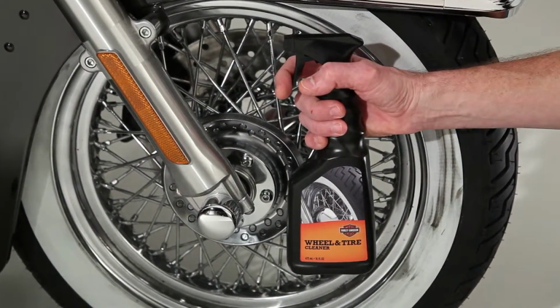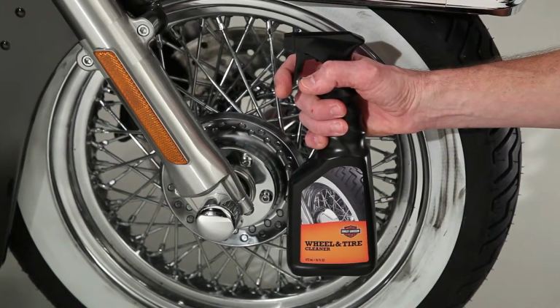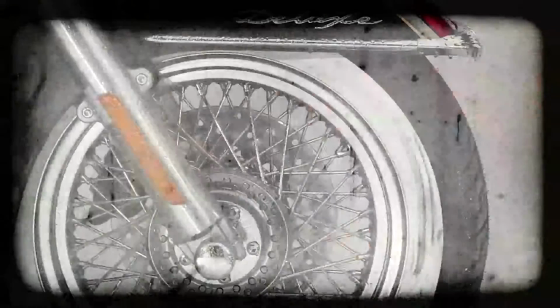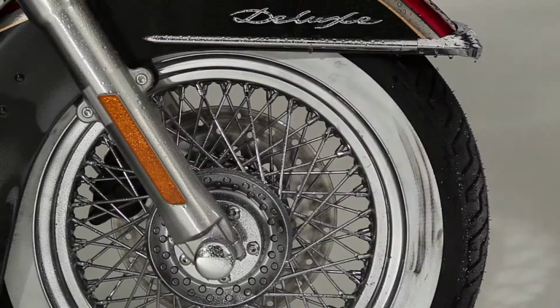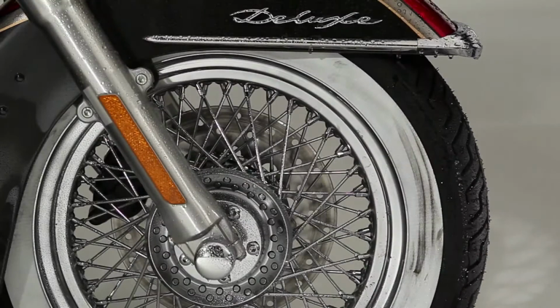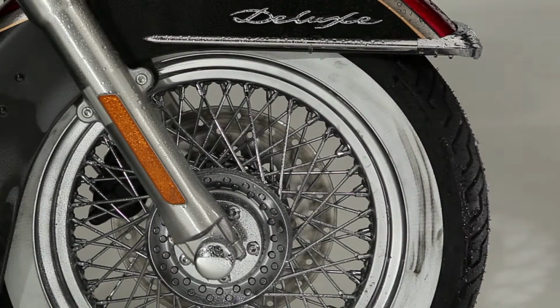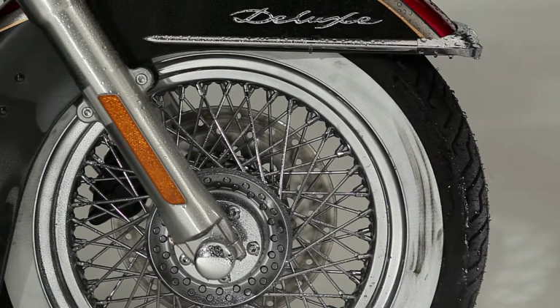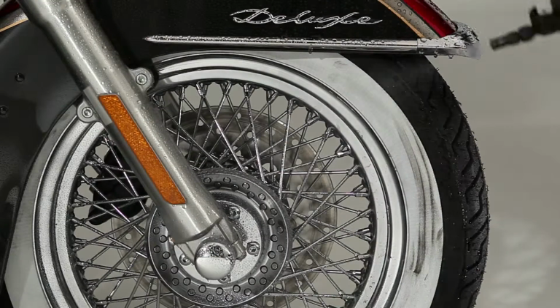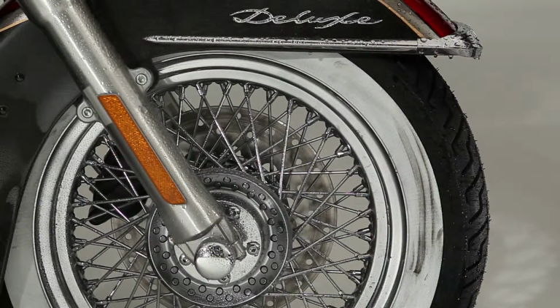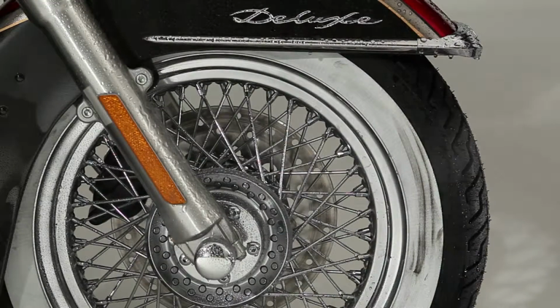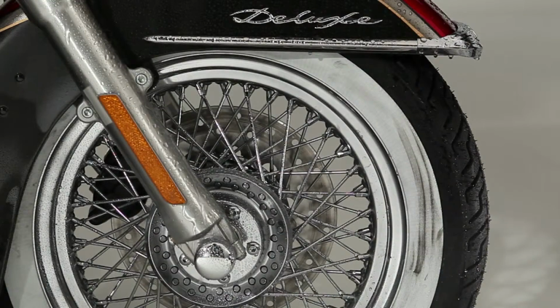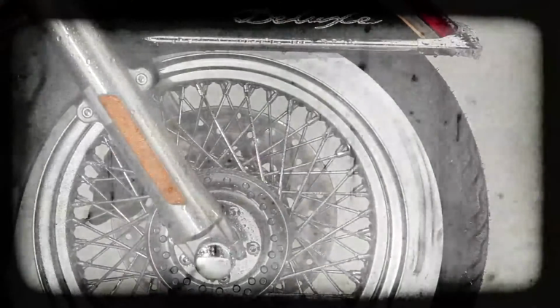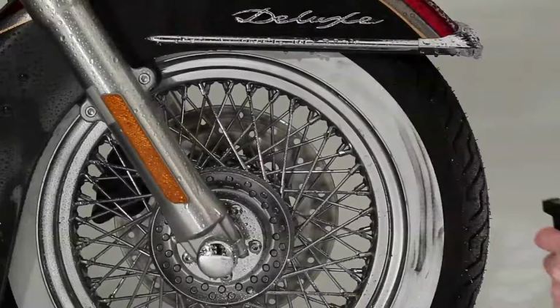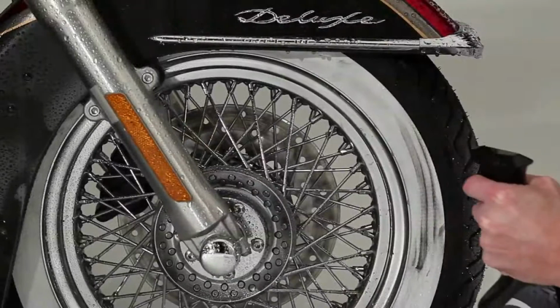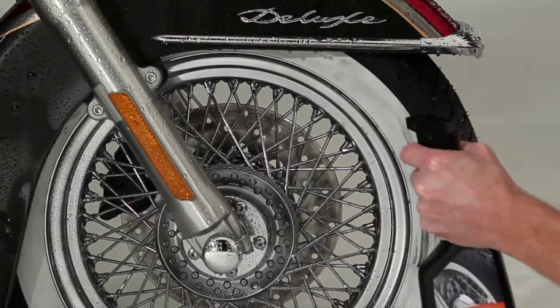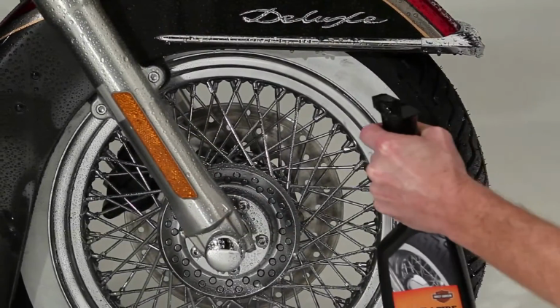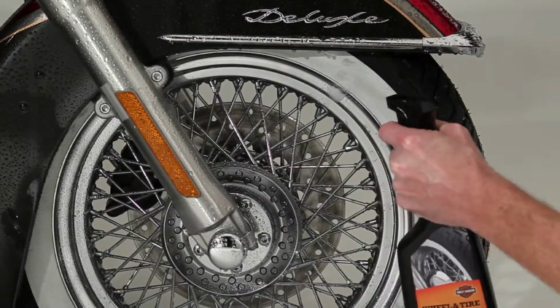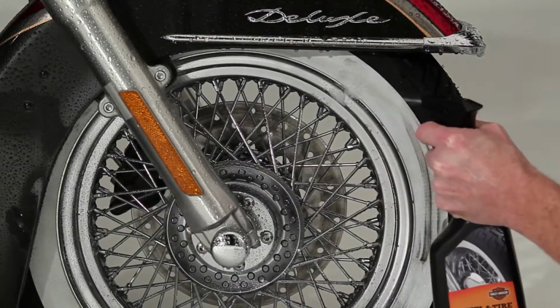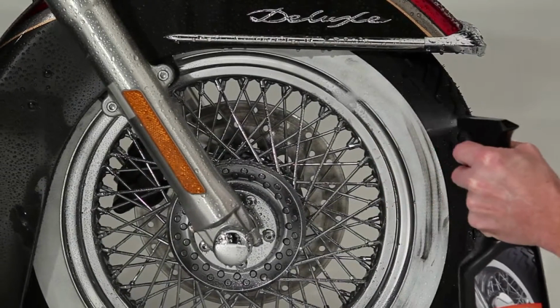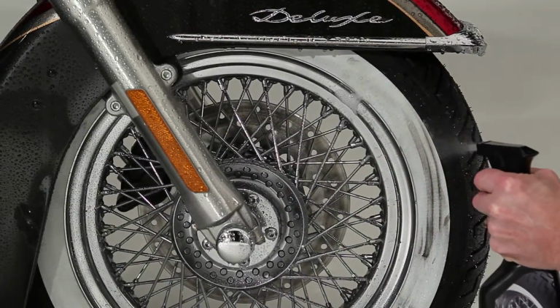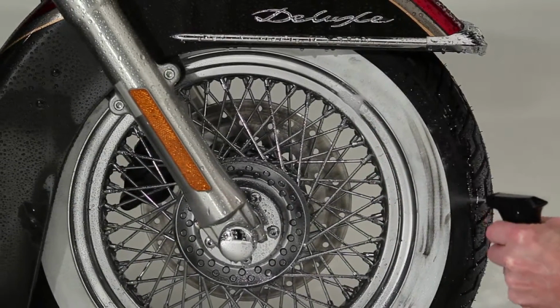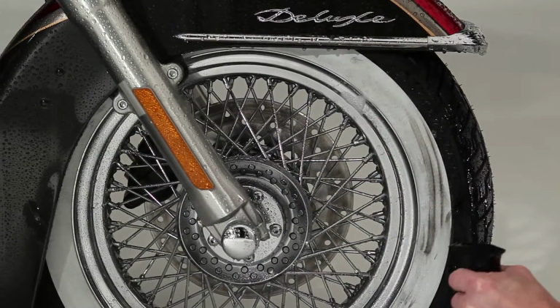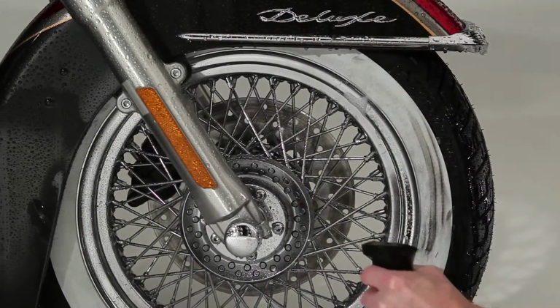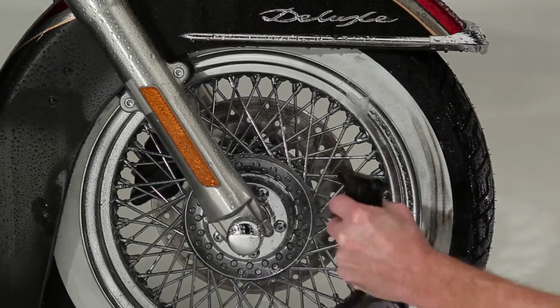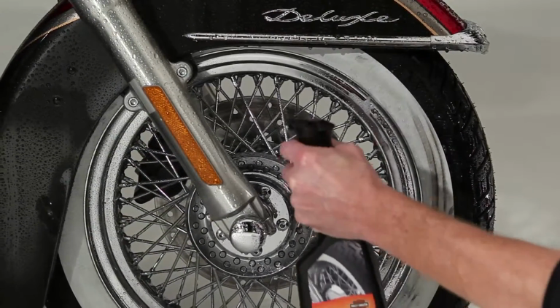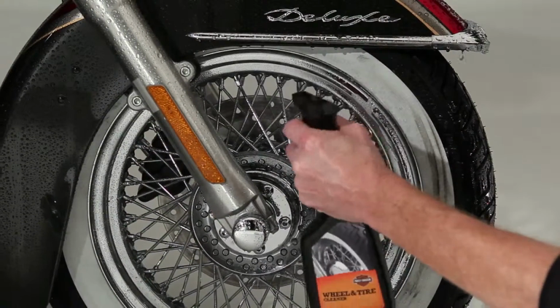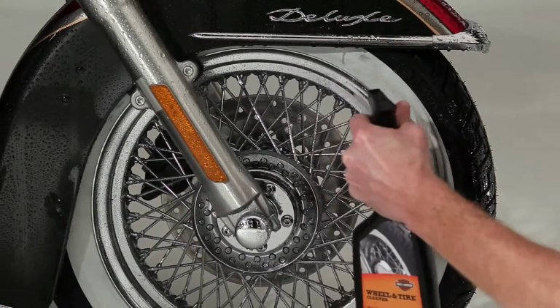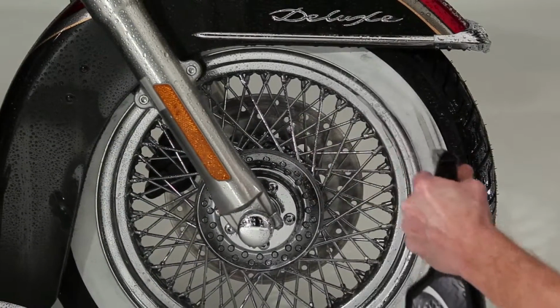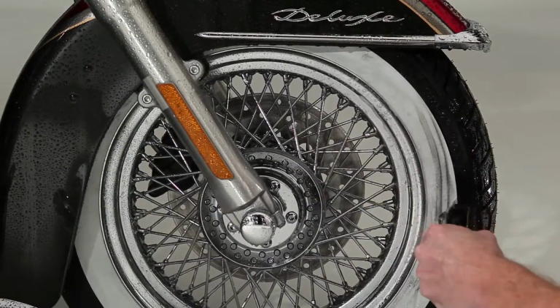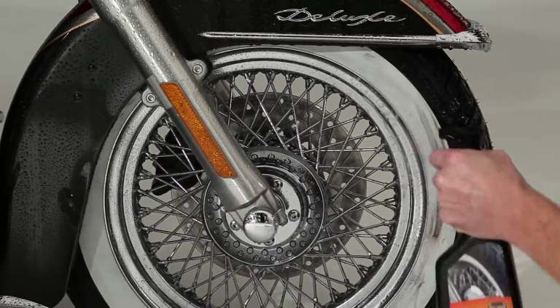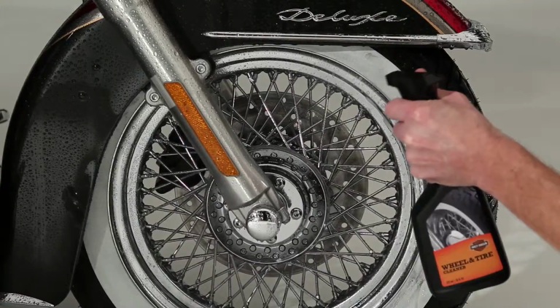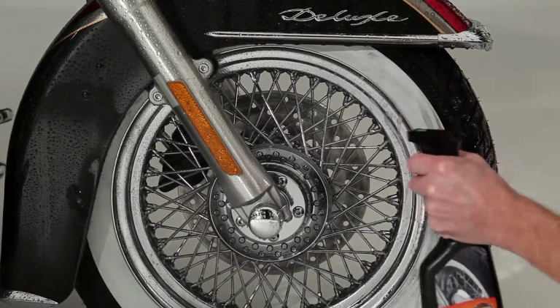Watch how fast it works. Spray our wheel and tire cleaner onto a rinsed wheel. Its citric-based formula activates instantly when it comes in contact with water, and its agents work tough on grease and grime.